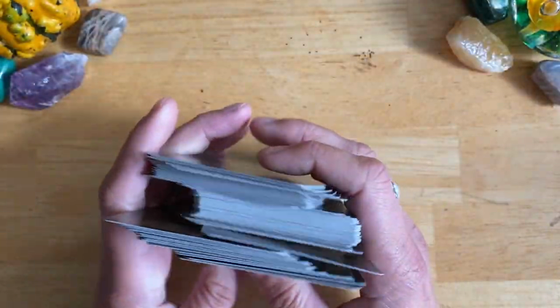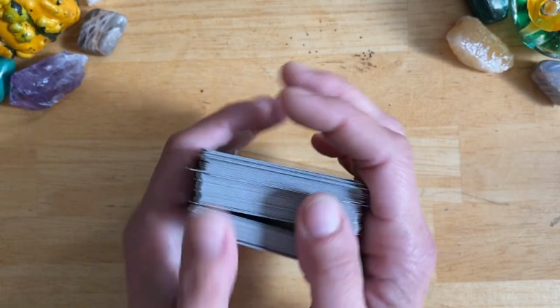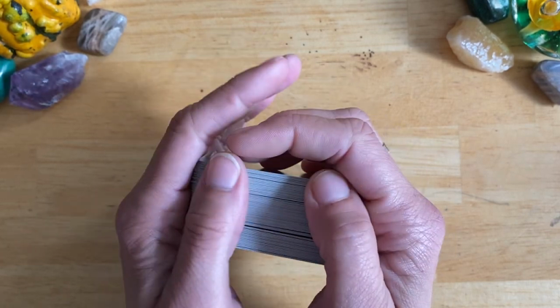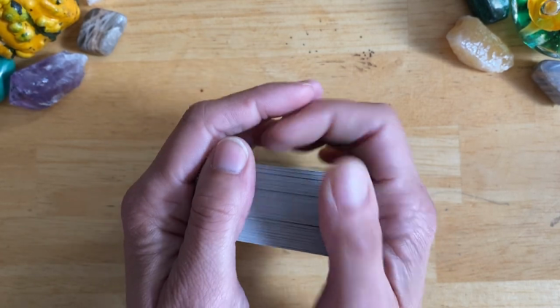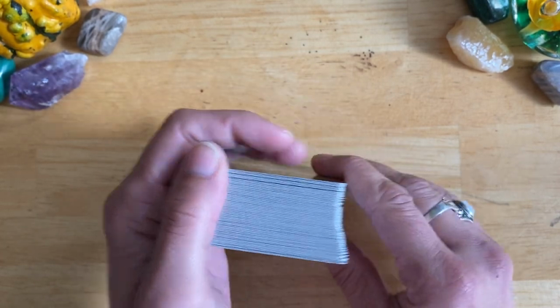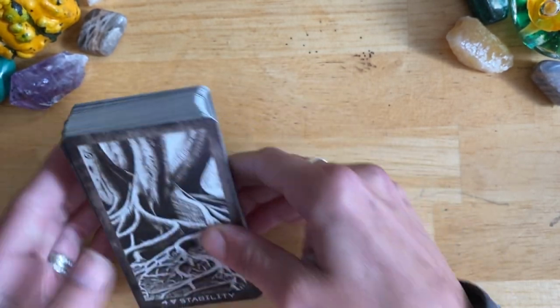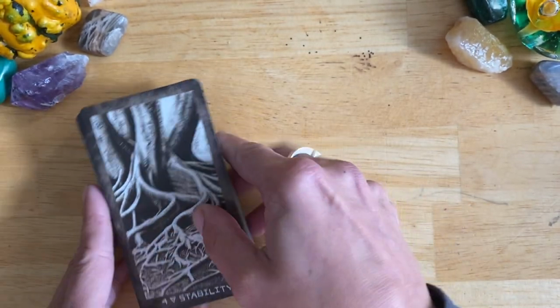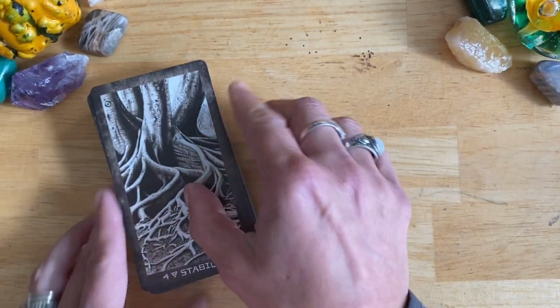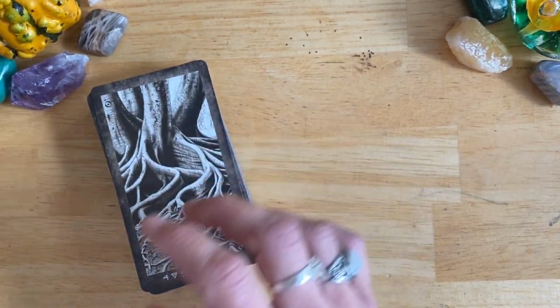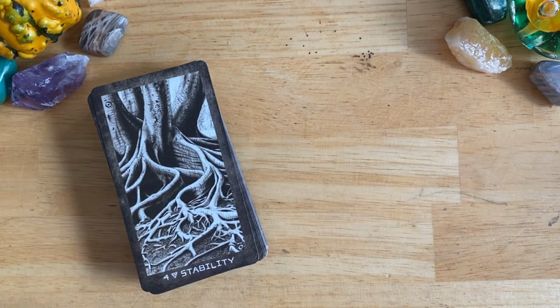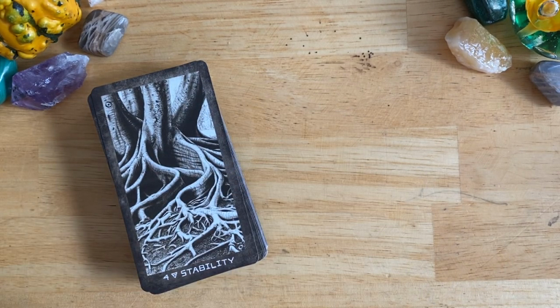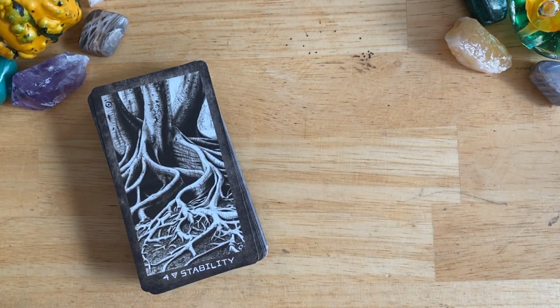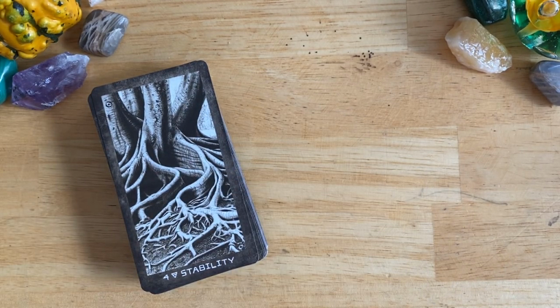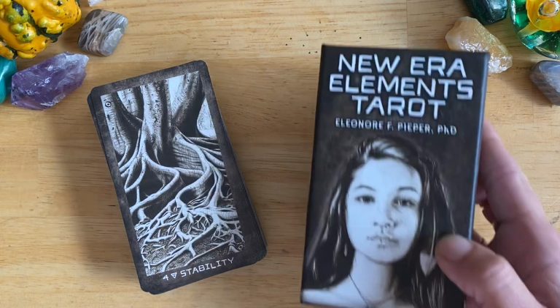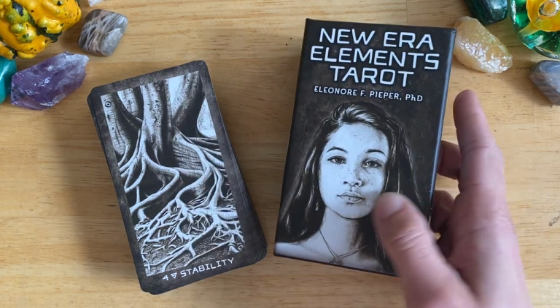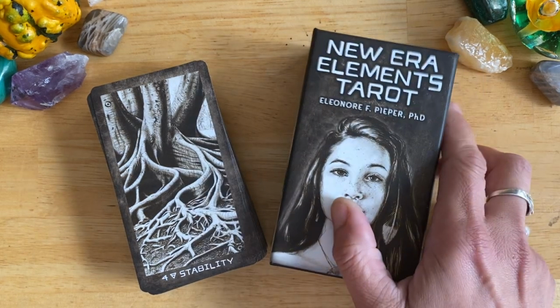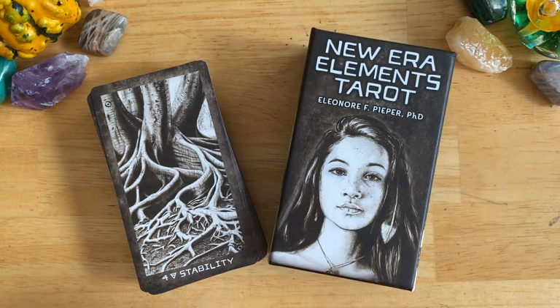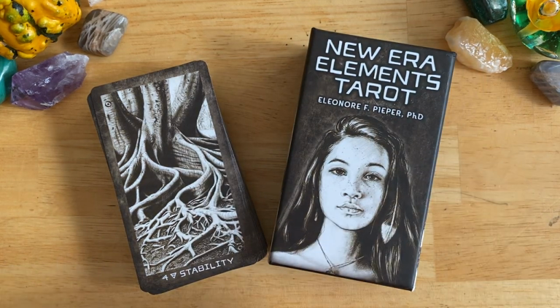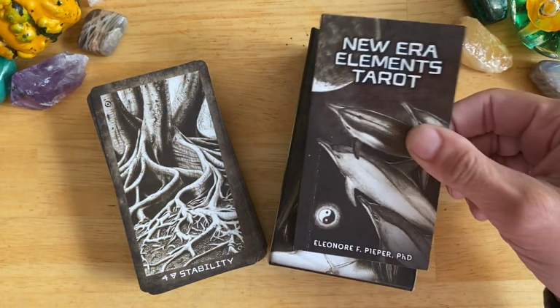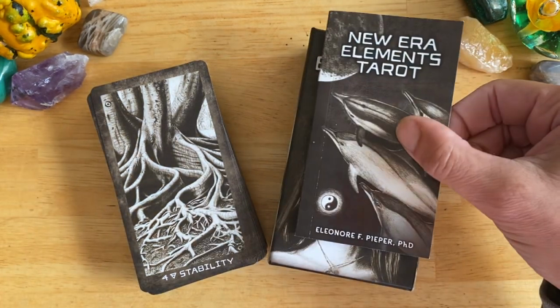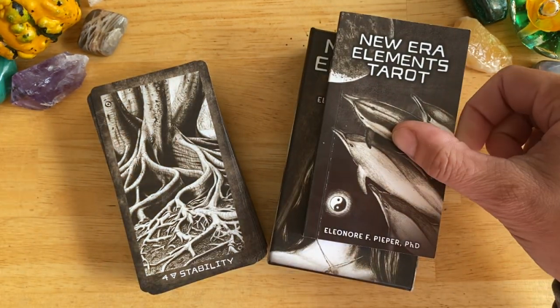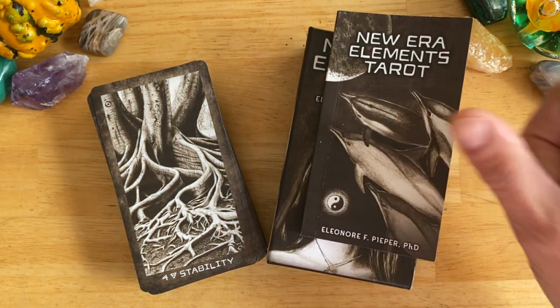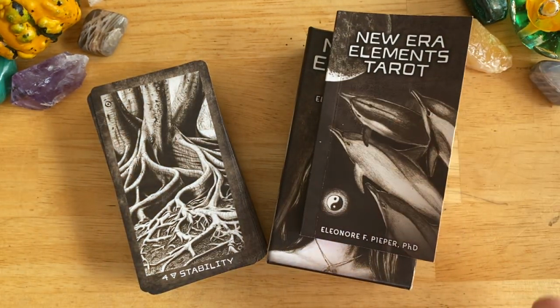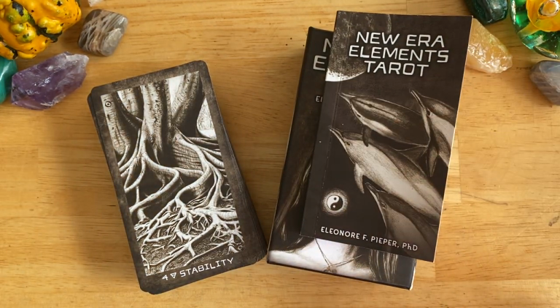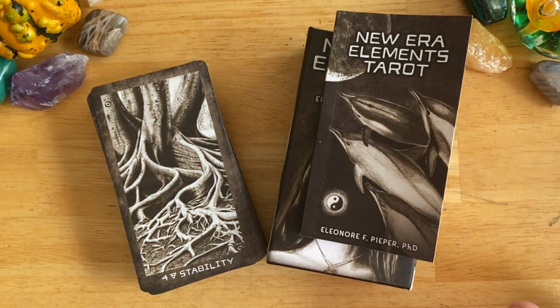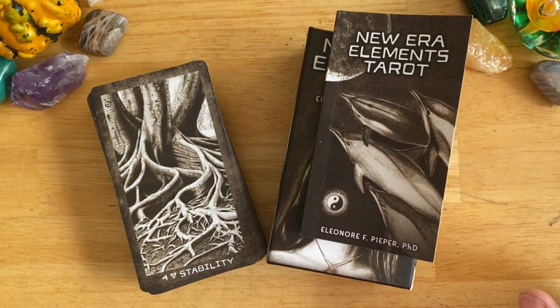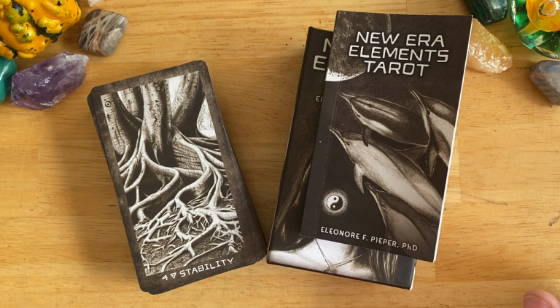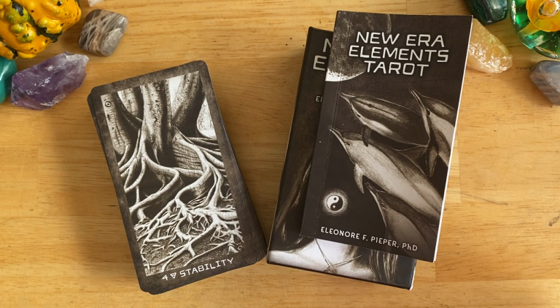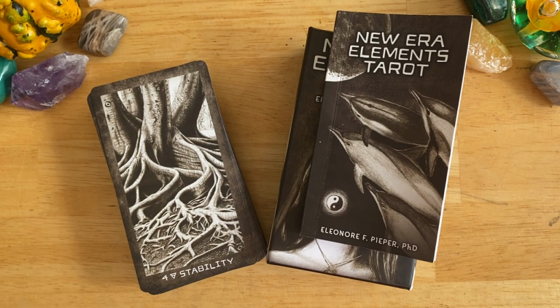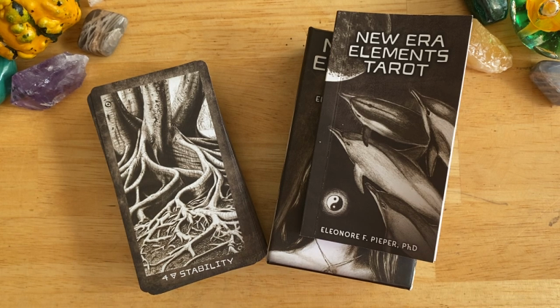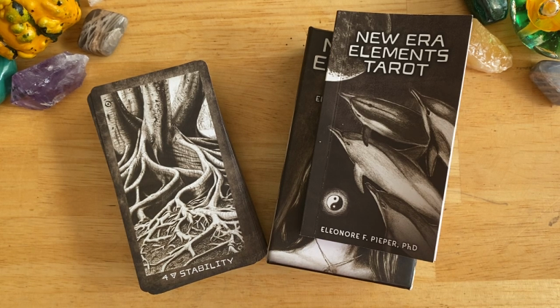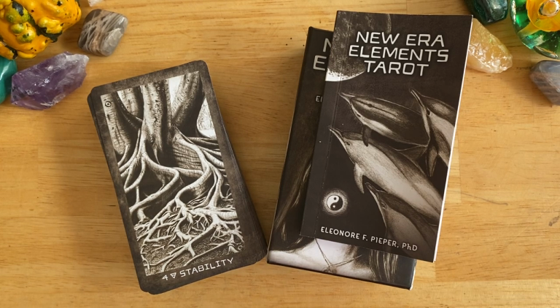That is the New Era Elements Tarot by Eleanor Piper, PhD. If you enjoyed my video, please hit subscribe. I hope you have a wonderful day, and take care. Bye.